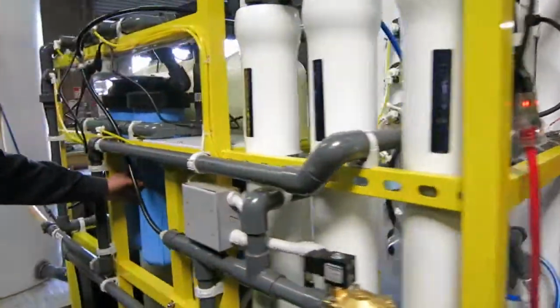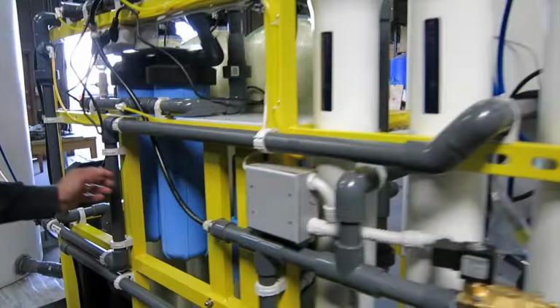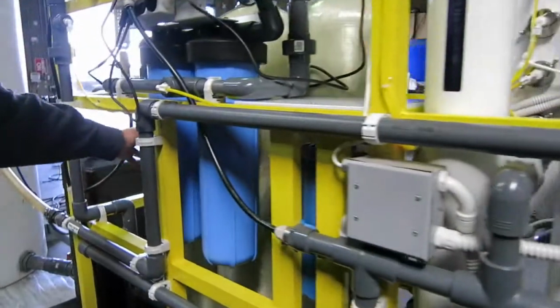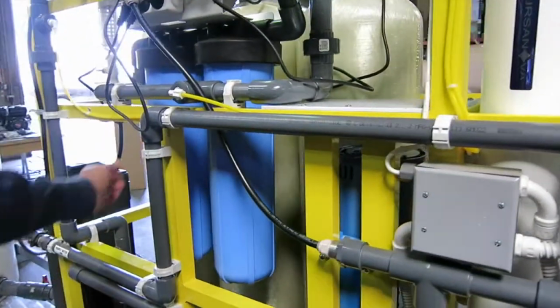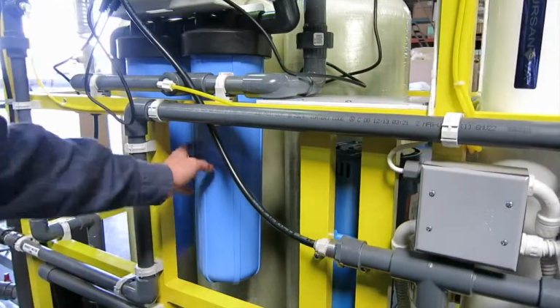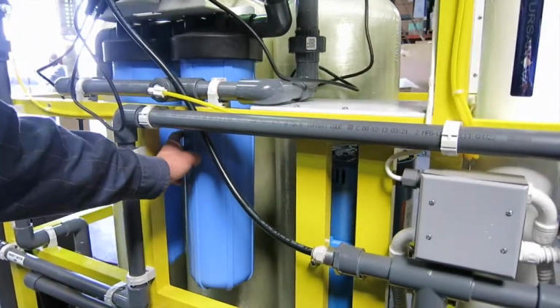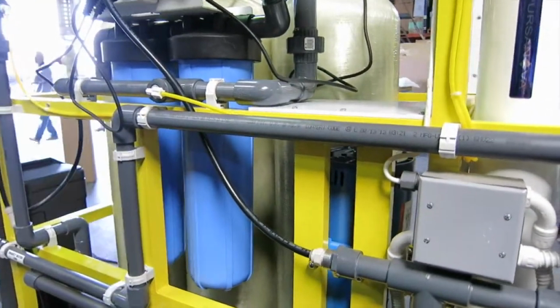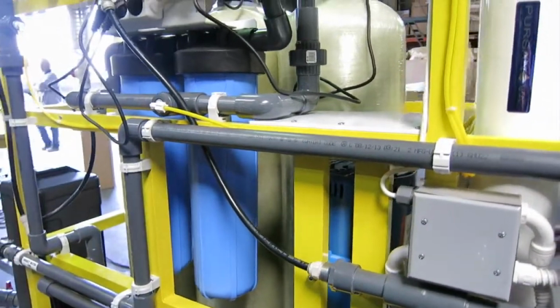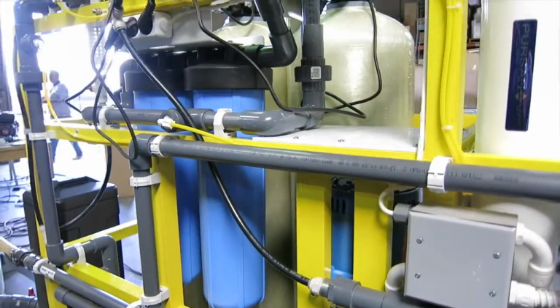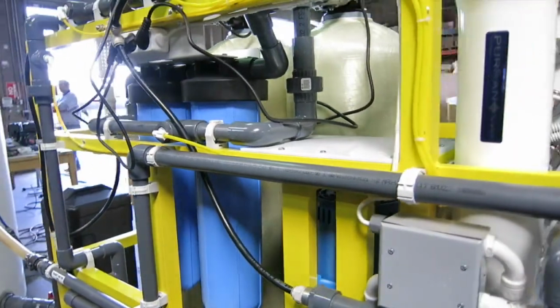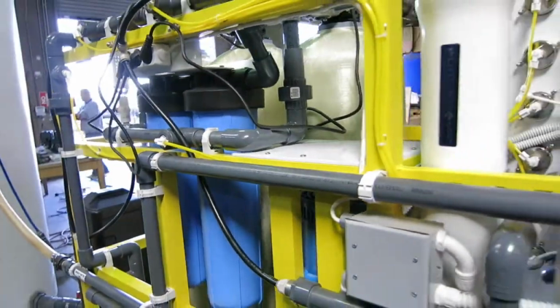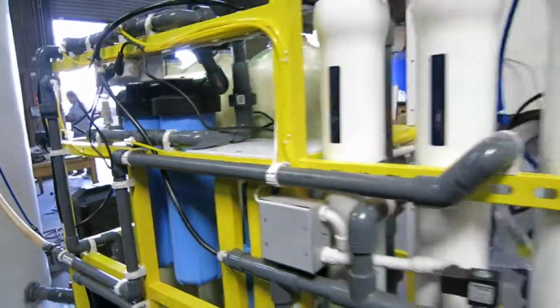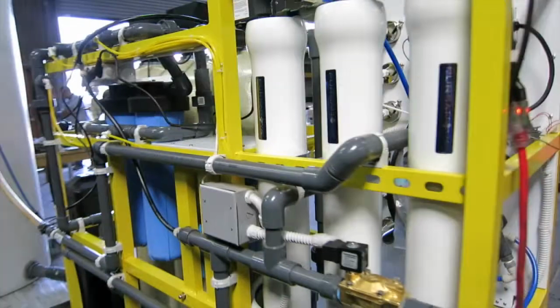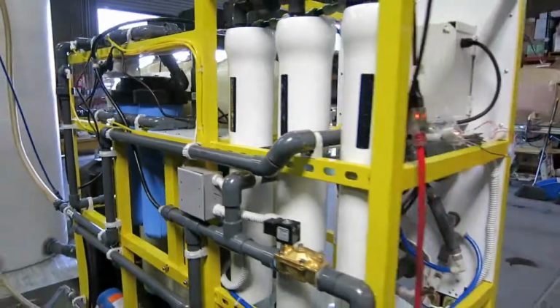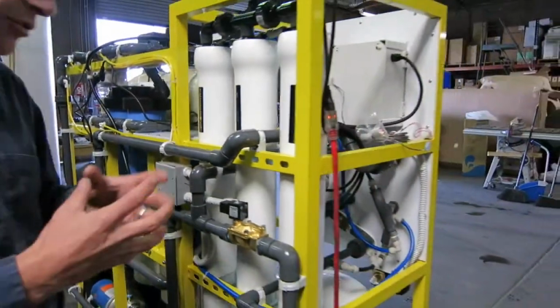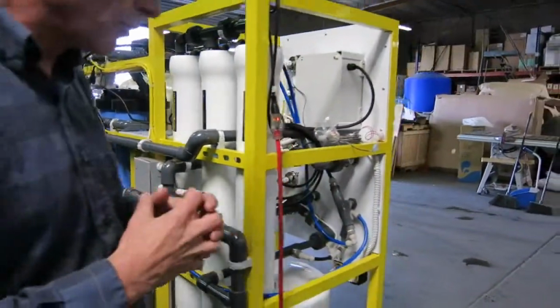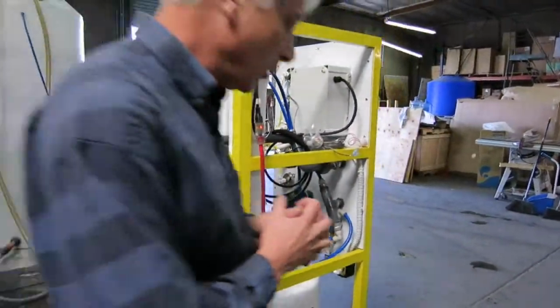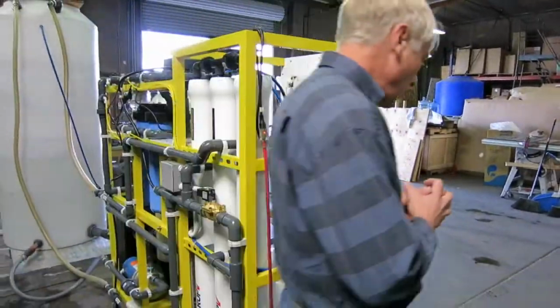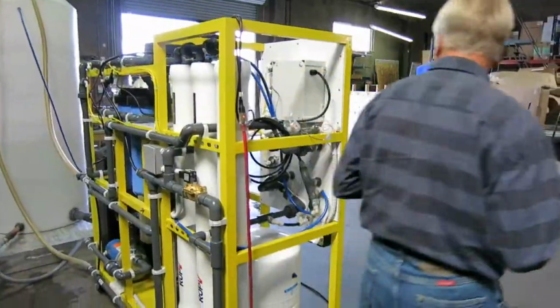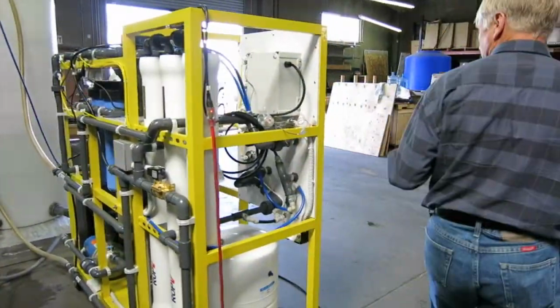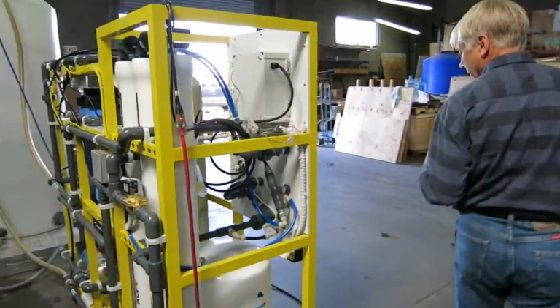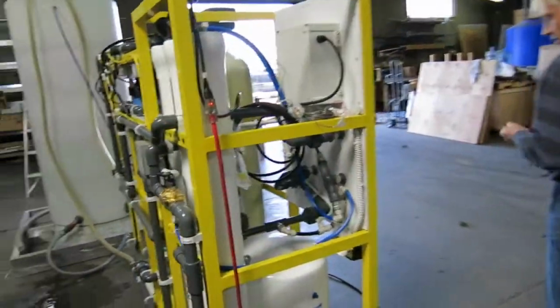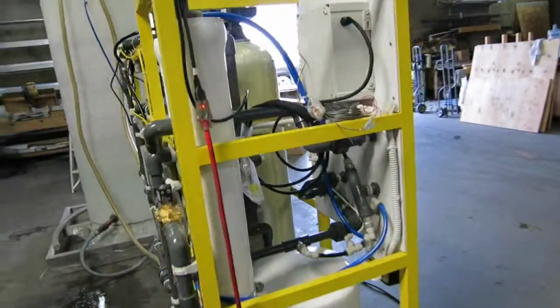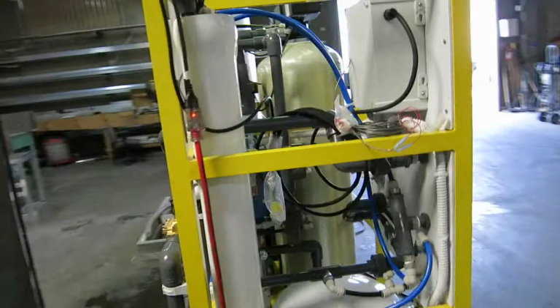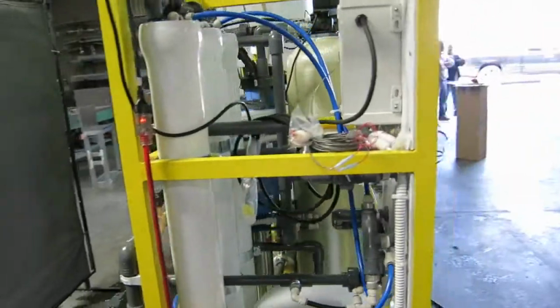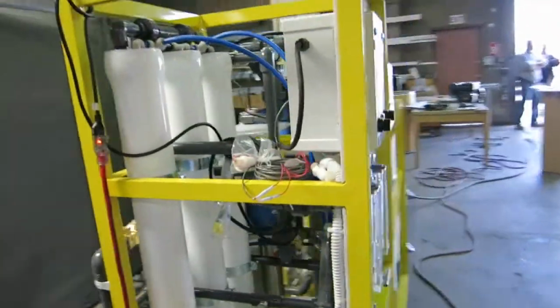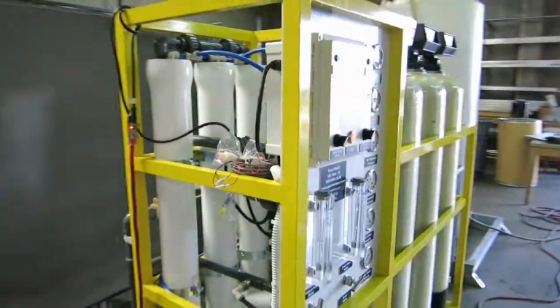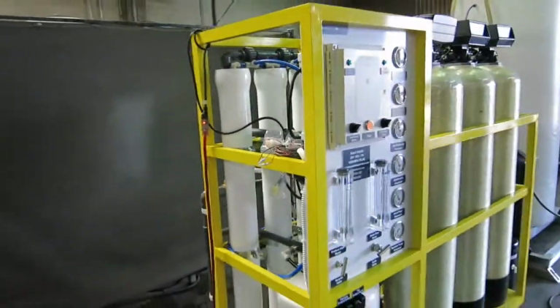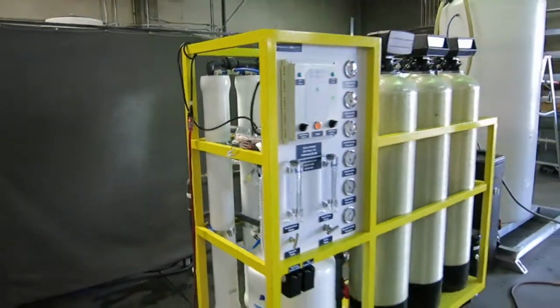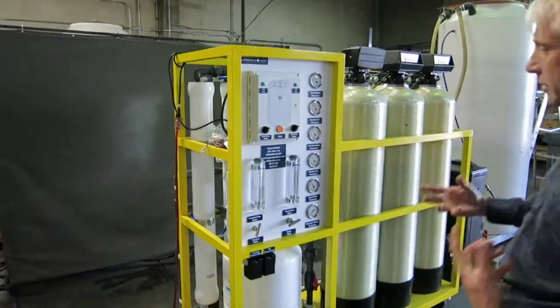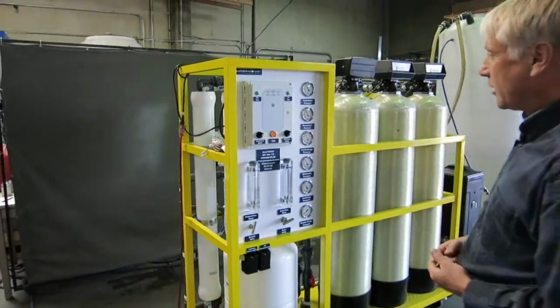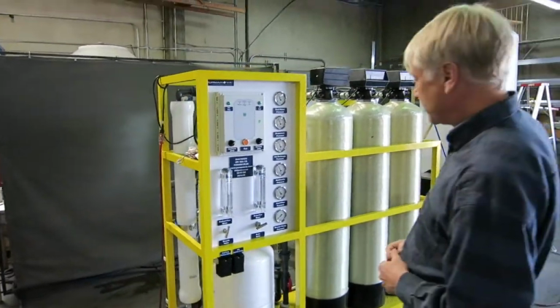The final pre-treatment stage is the big blue sediment filters at the very back. These are a precaution to make sure there are no remaining solids bigger than five microns. At five microns, the water is crystal clear with no remaining sediment, but there can still be salts — and that is where we use the RO system.